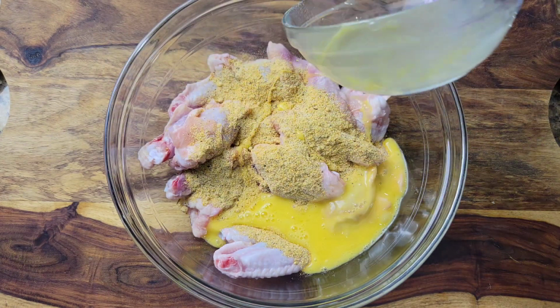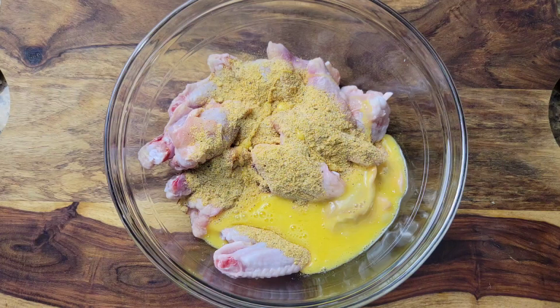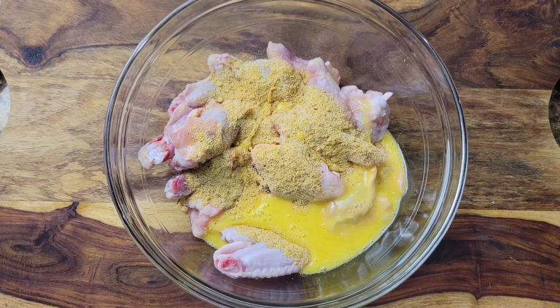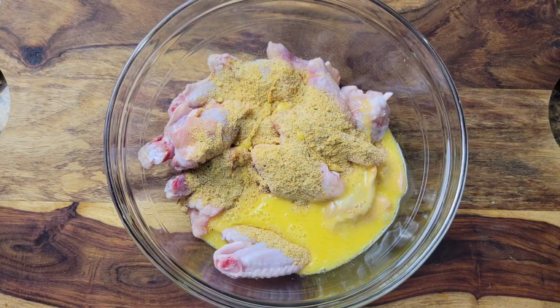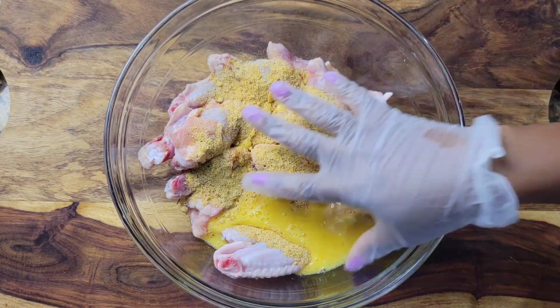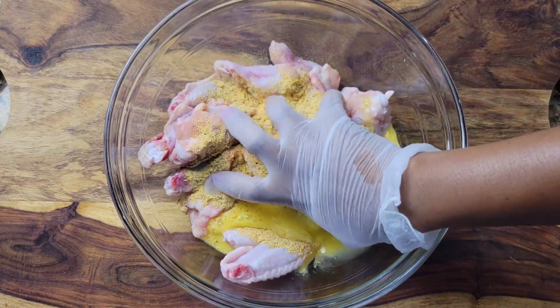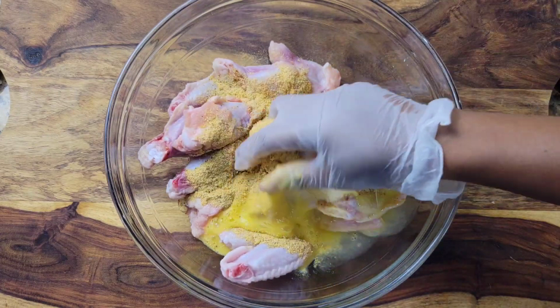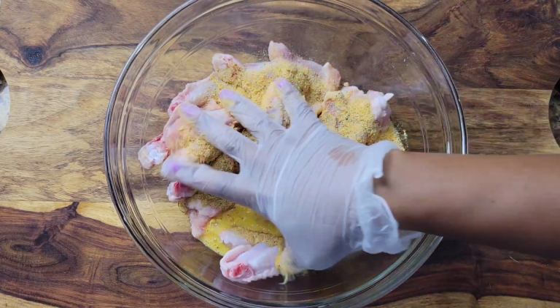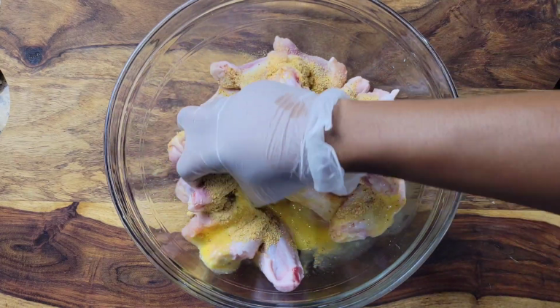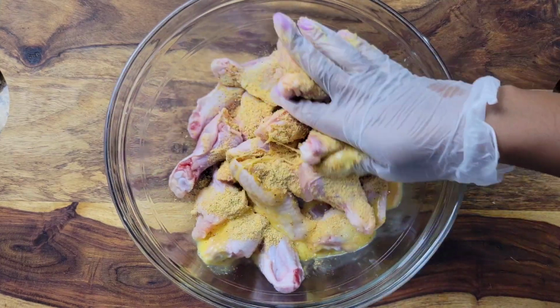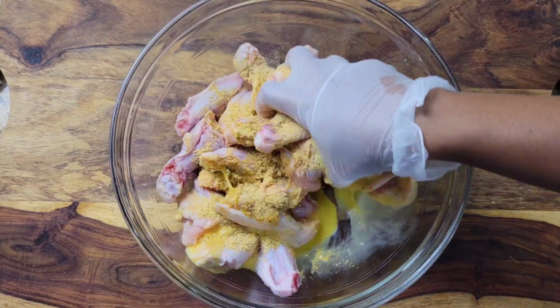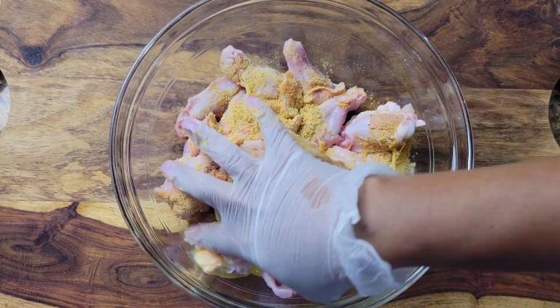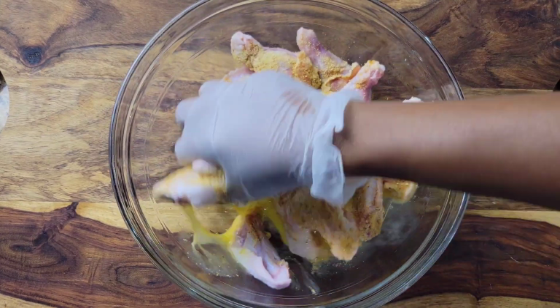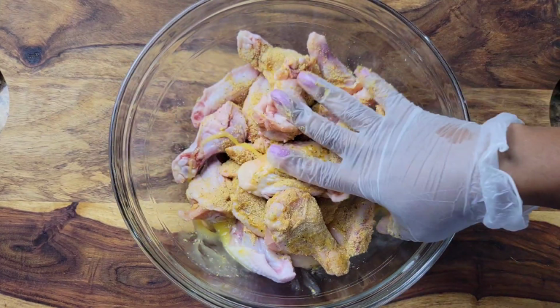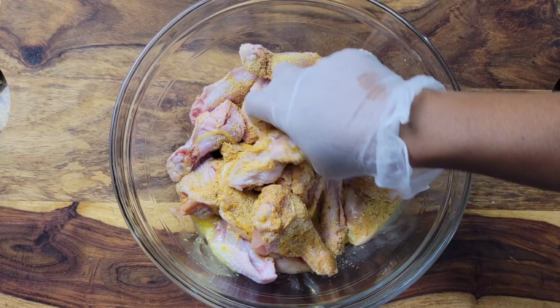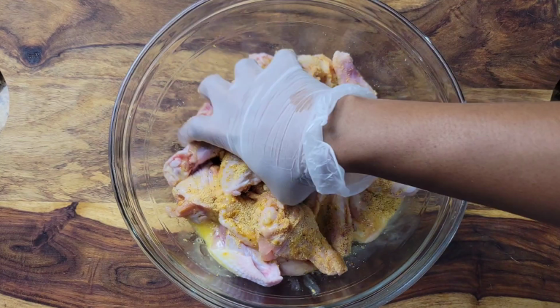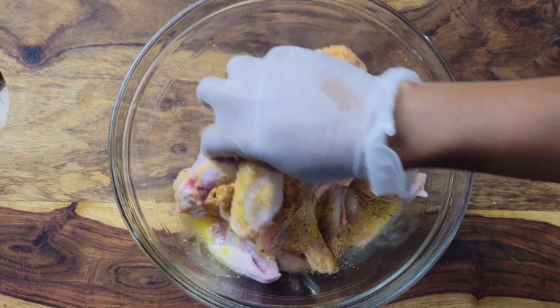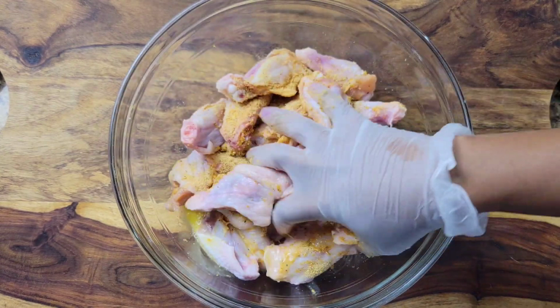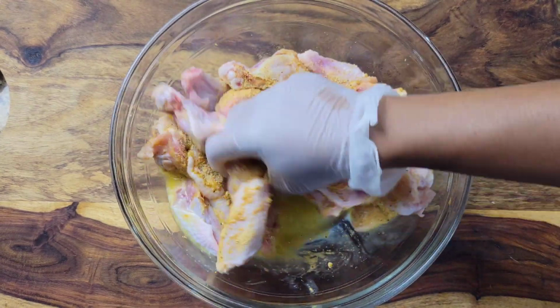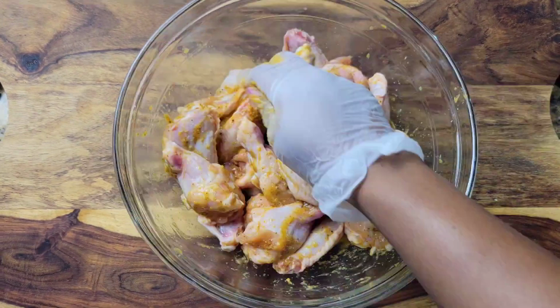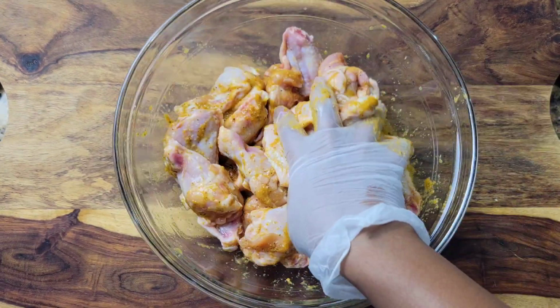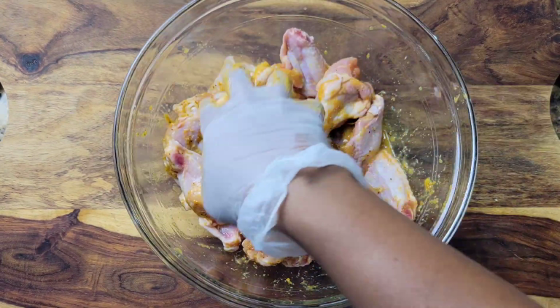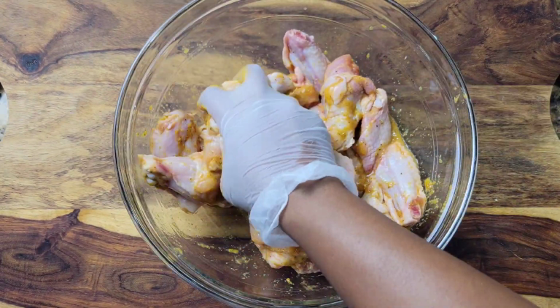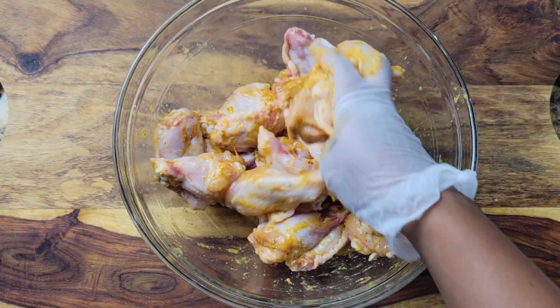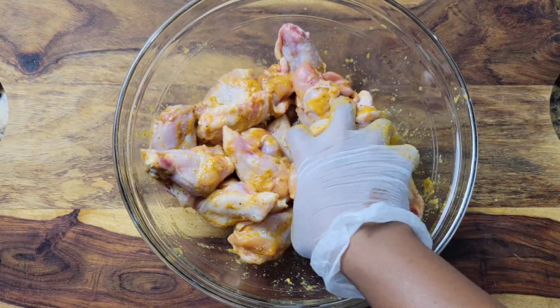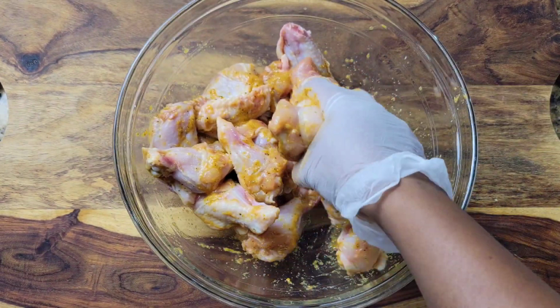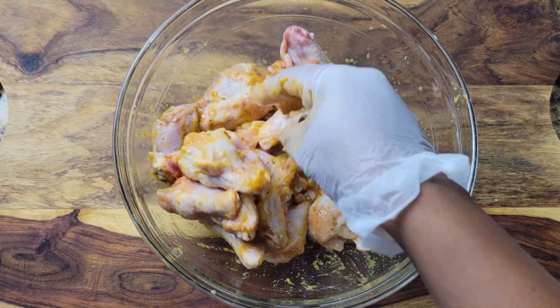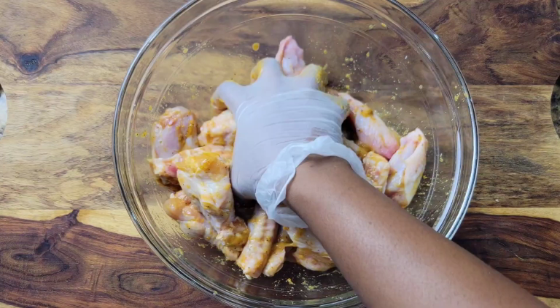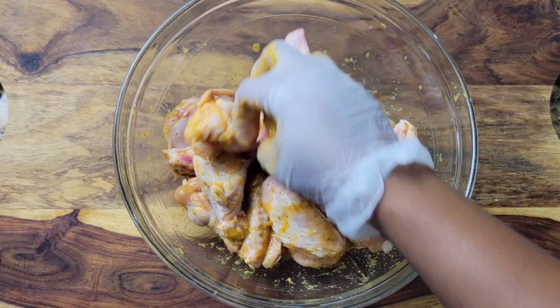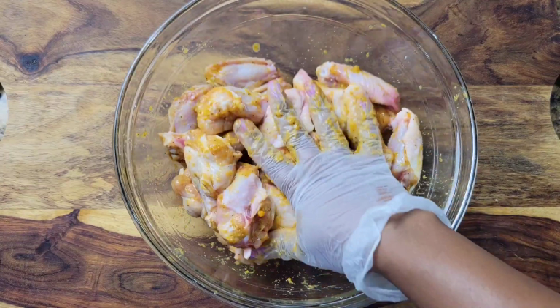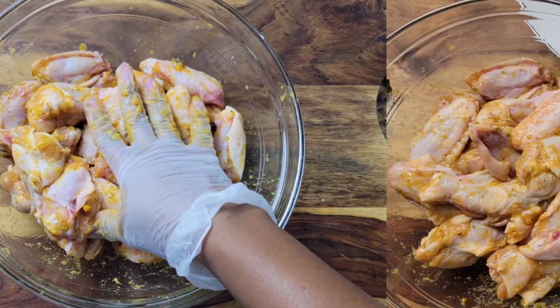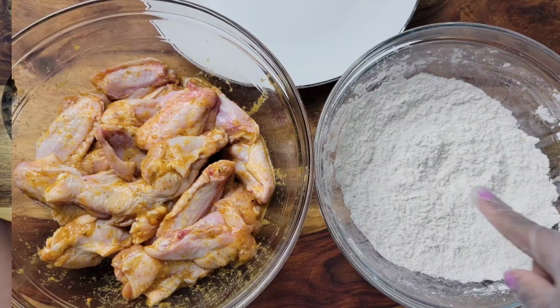I'm adding one beaten egg and we're just gonna massage everything together — easy does it. After you've massaged everything together, you want to let it sit for at least 30 minutes.